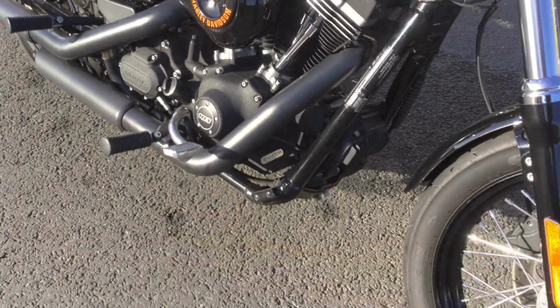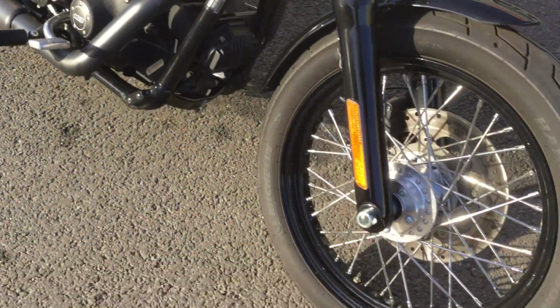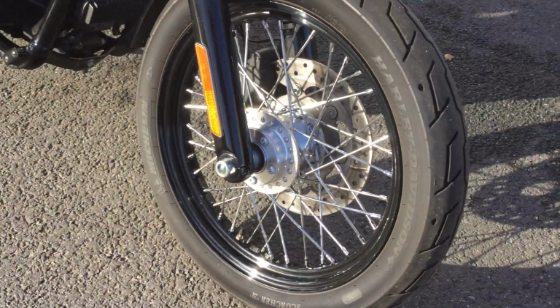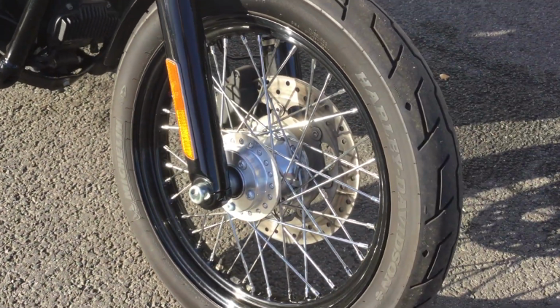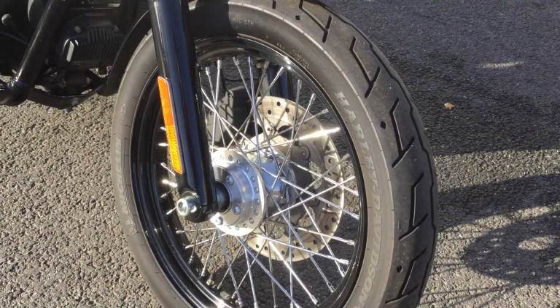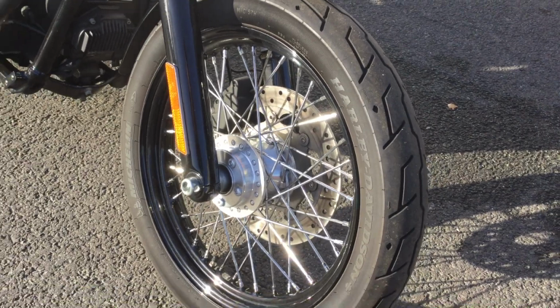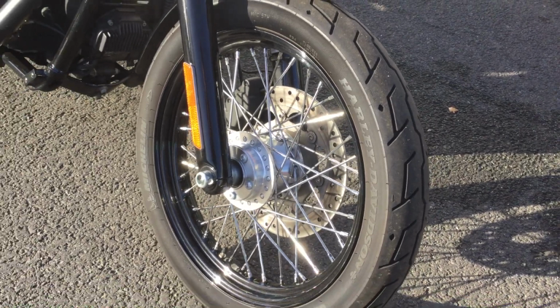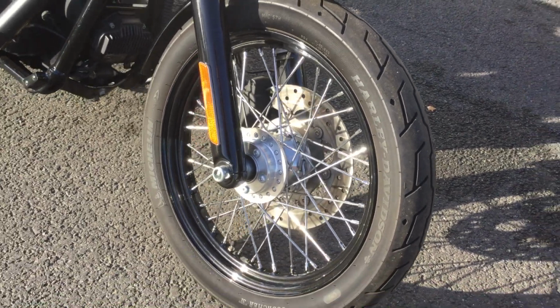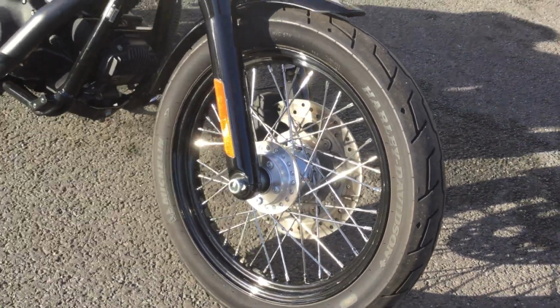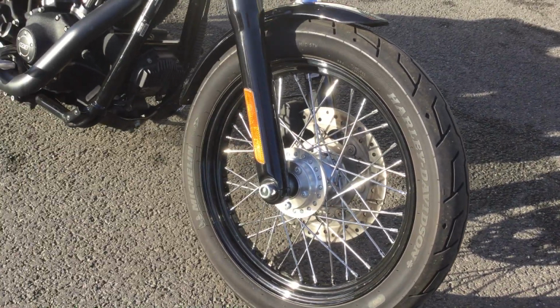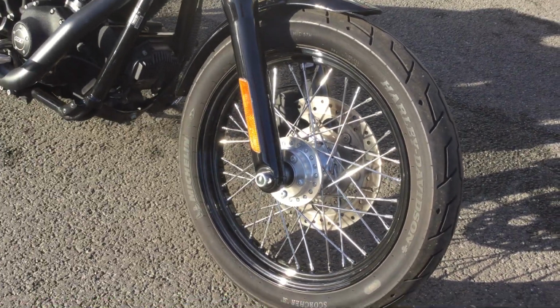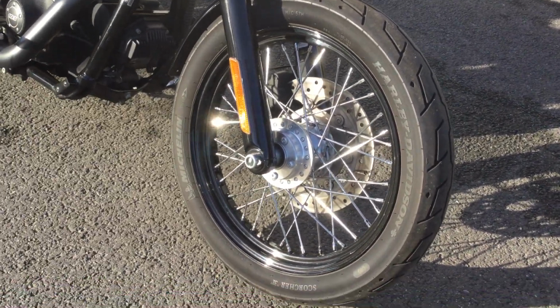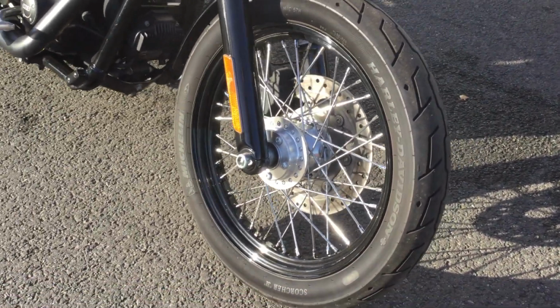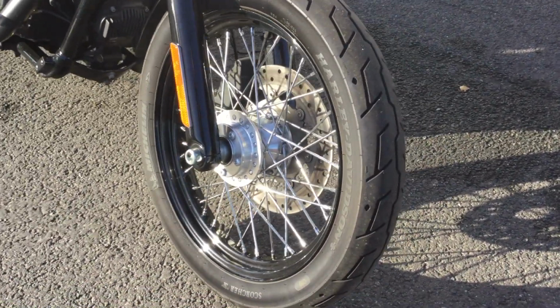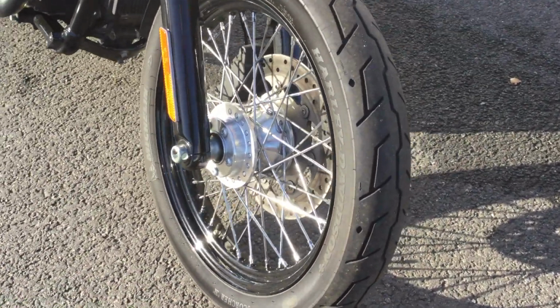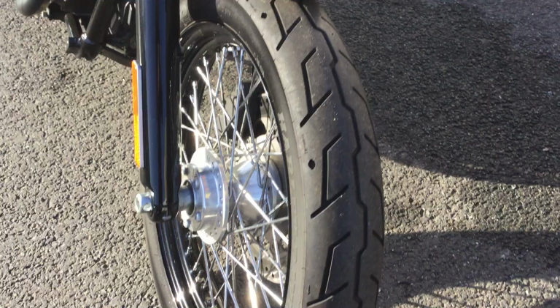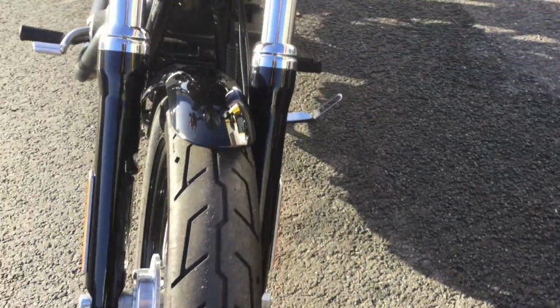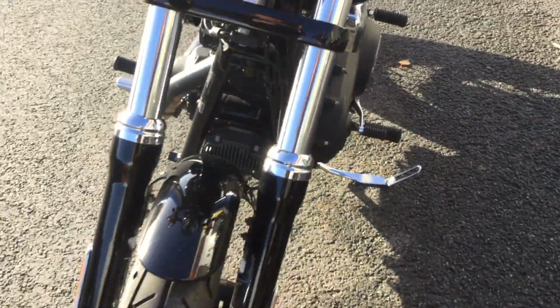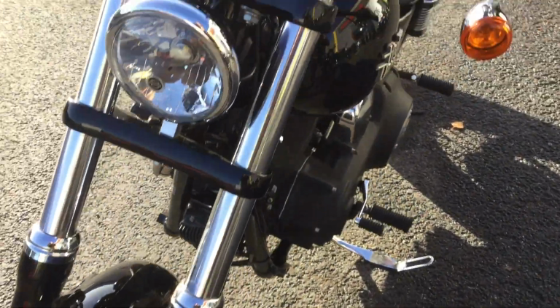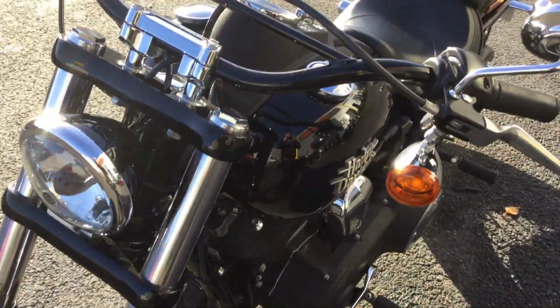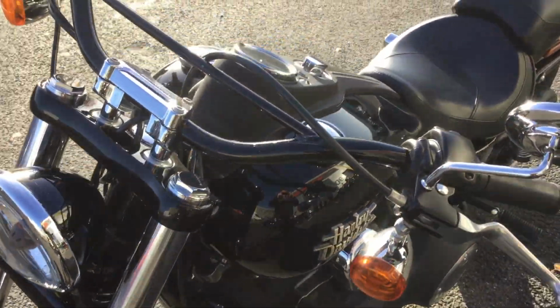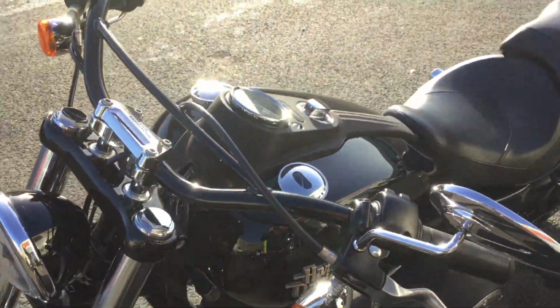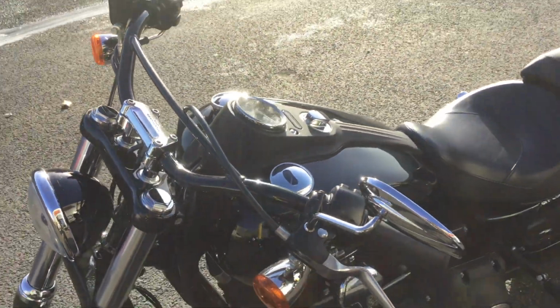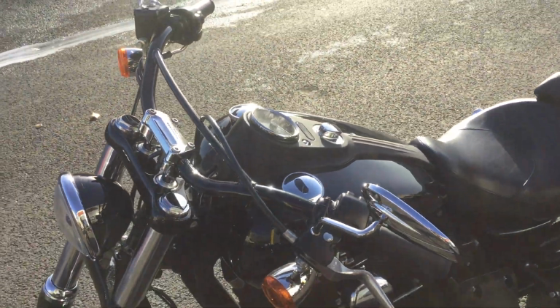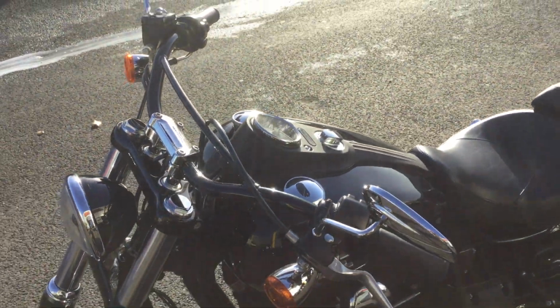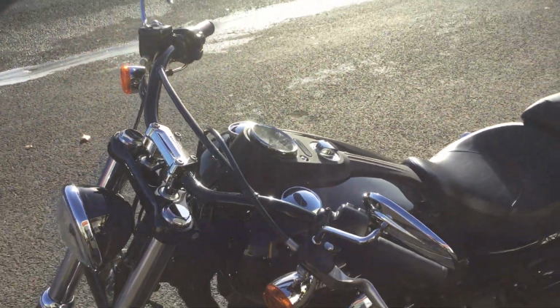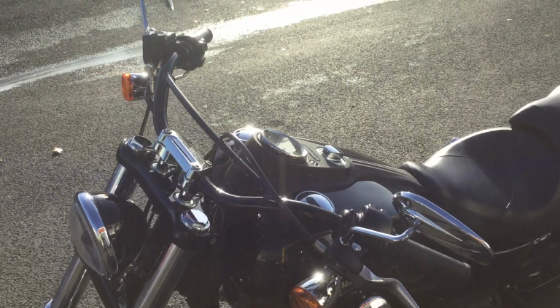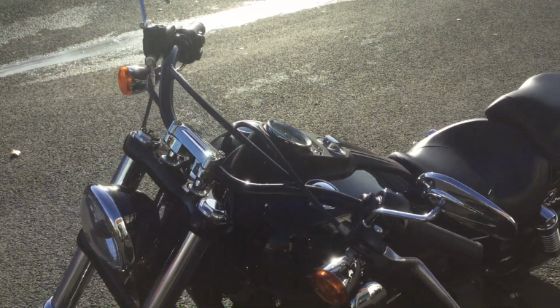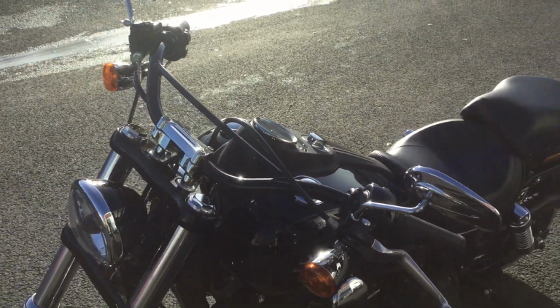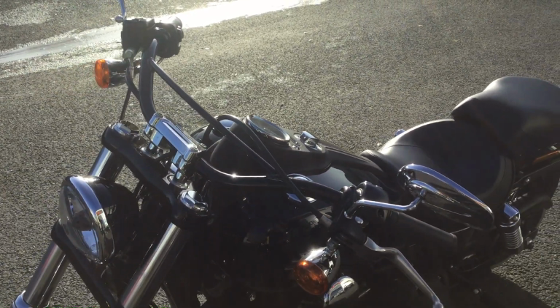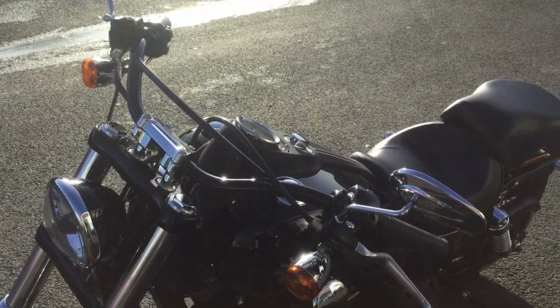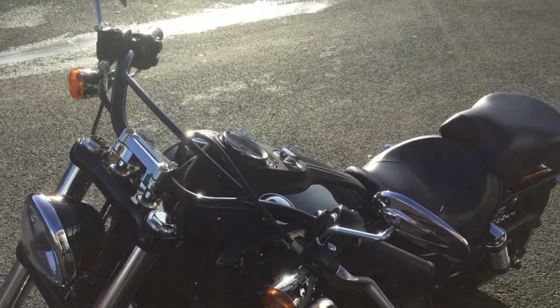Moving over to the front wheel, it does have traditional spokes which makes the bike look very classic and very mean looking. Over to the handlebars — it's been converted to Hollywood bars, so a little bit wider and a little bit lower for better handling.